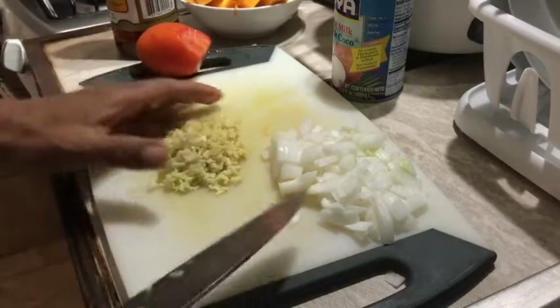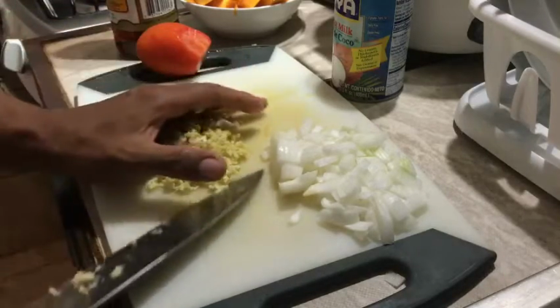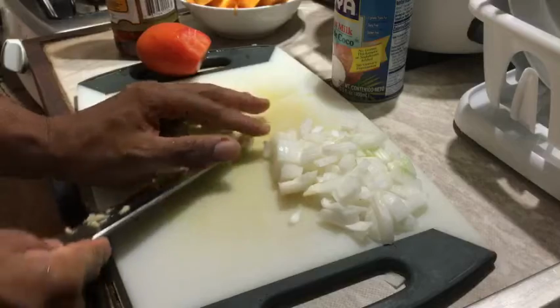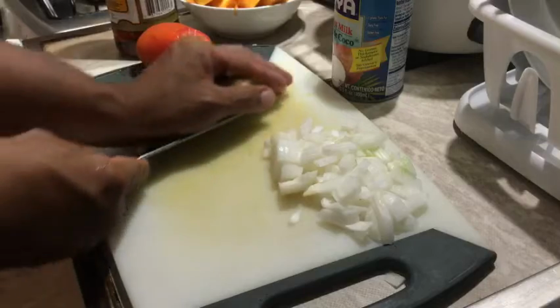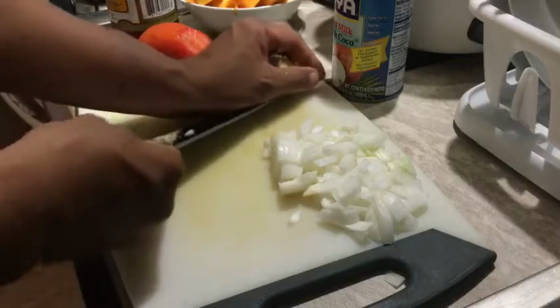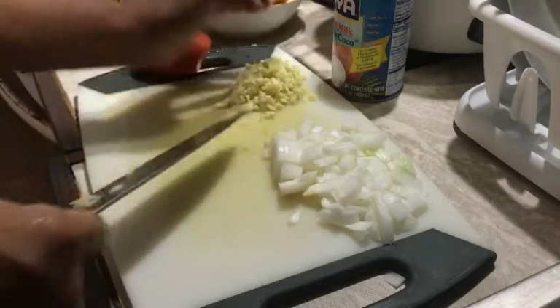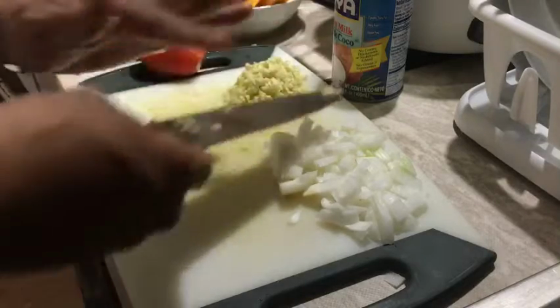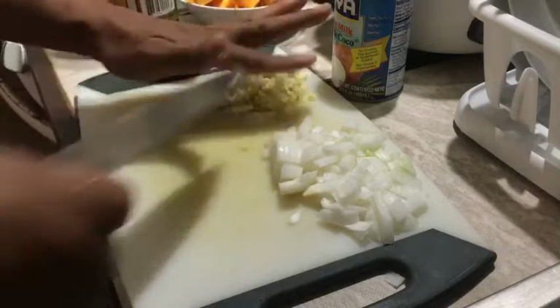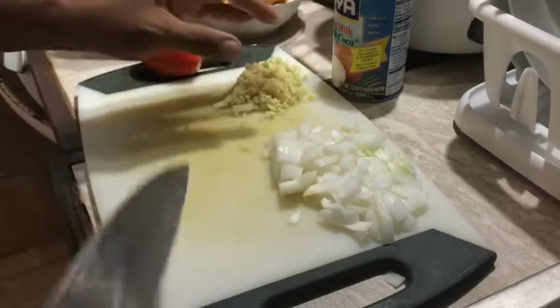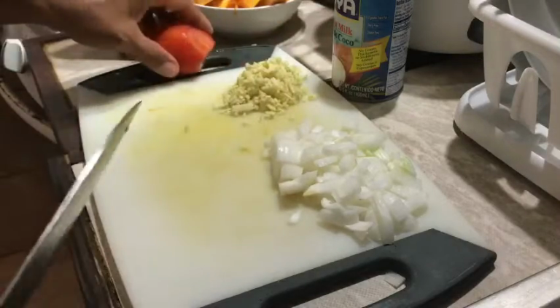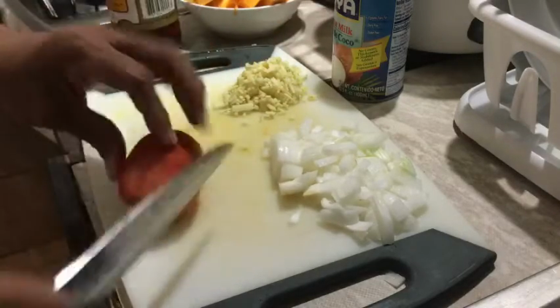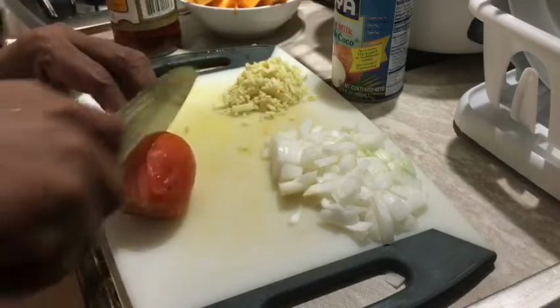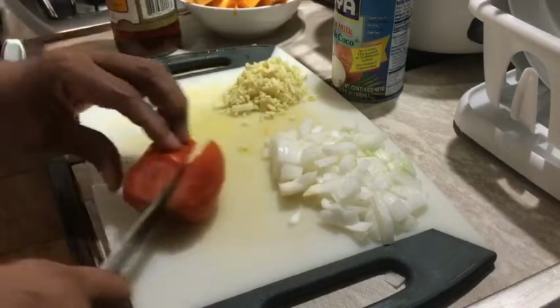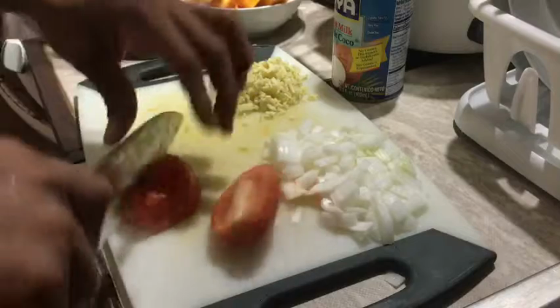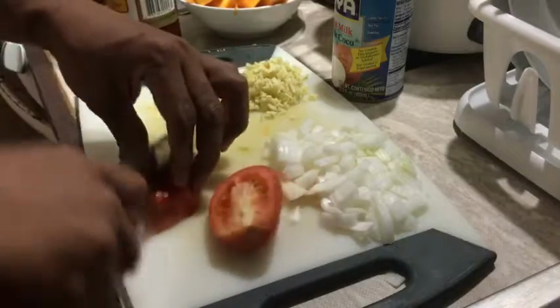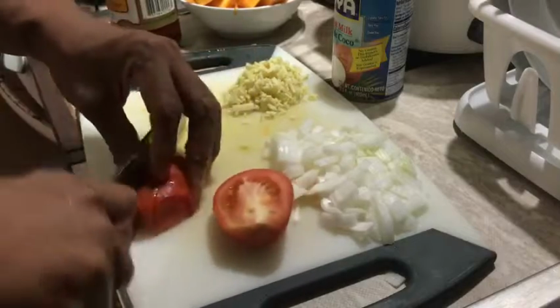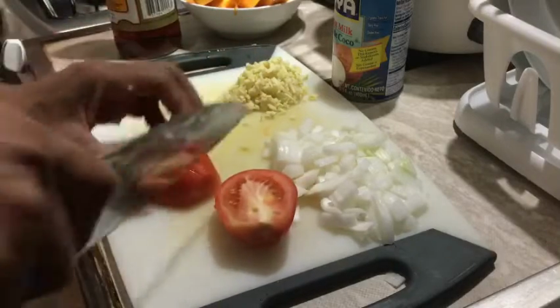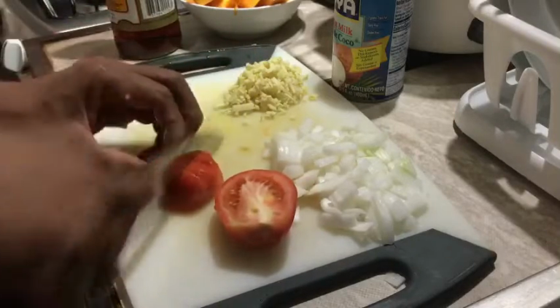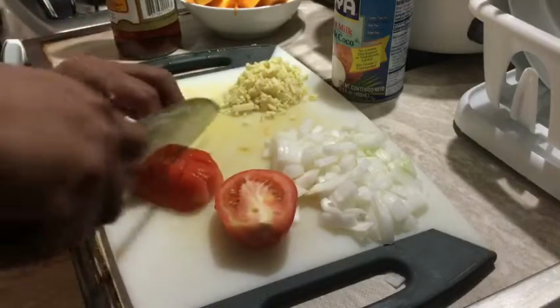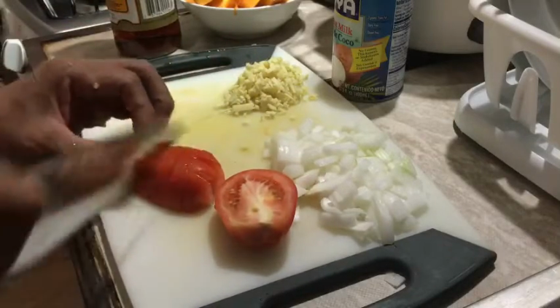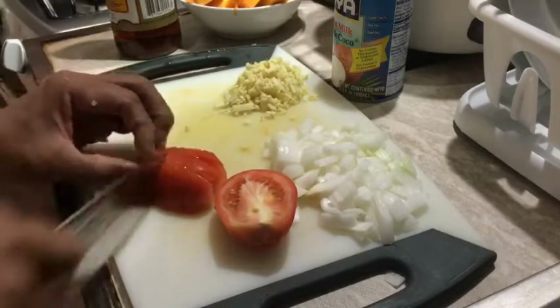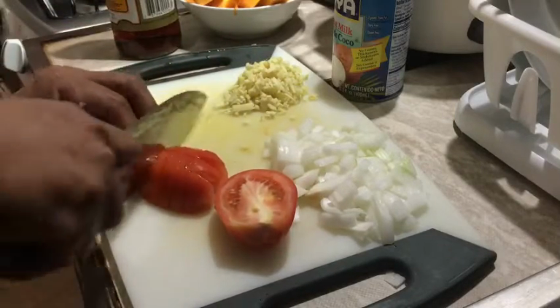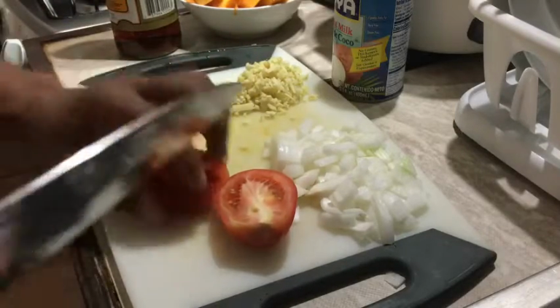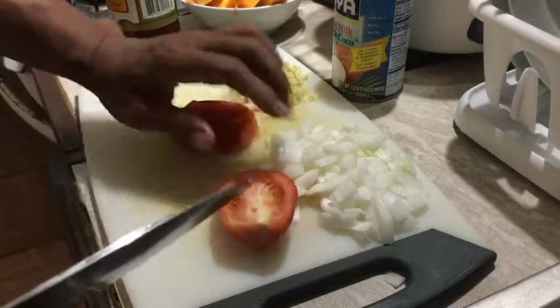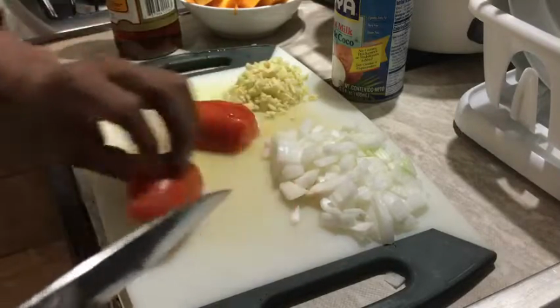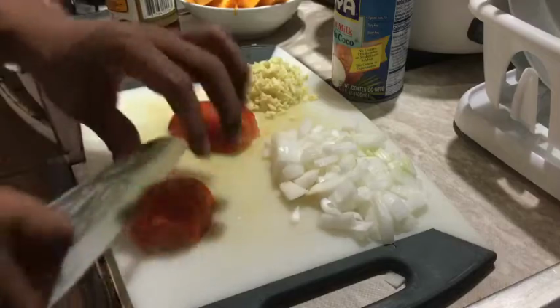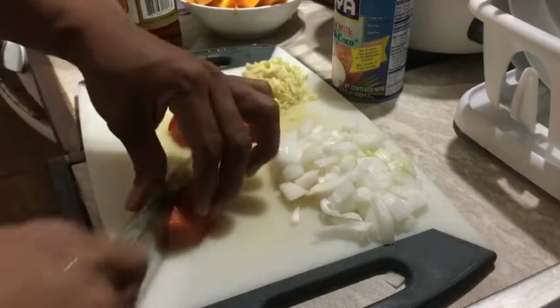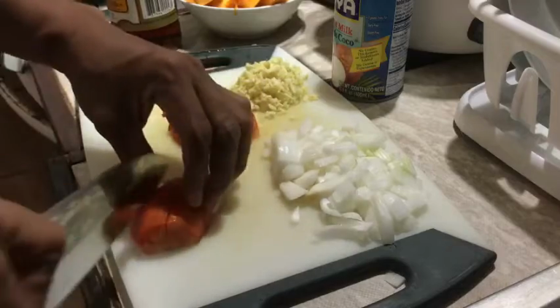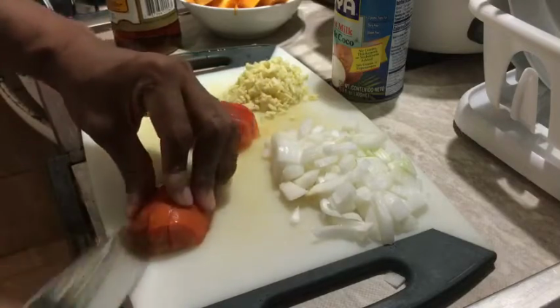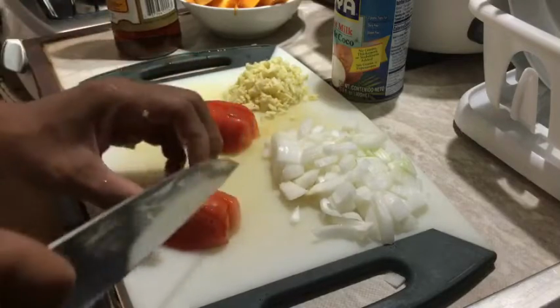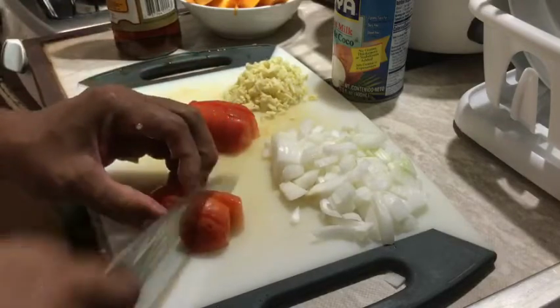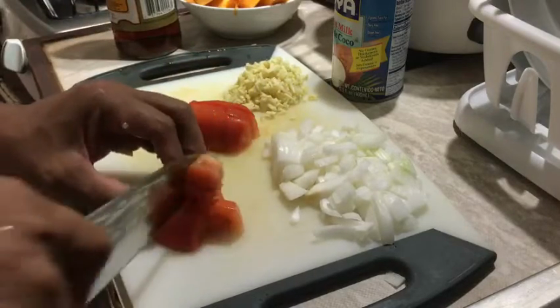Laging napapansin ko sa pagluto ng isang gata, laging hindi nawawala ang luya sa ating Pilipinong kusina. Alam naman natin yung luya — medyo mild yung anghang niya at napakasarap sa gata. Isunod naman natin ng kamatis — maghihiwa din tayo ng kamatis na gagamitin natin sa recipe na ito.